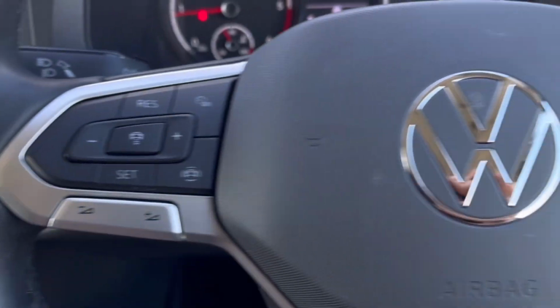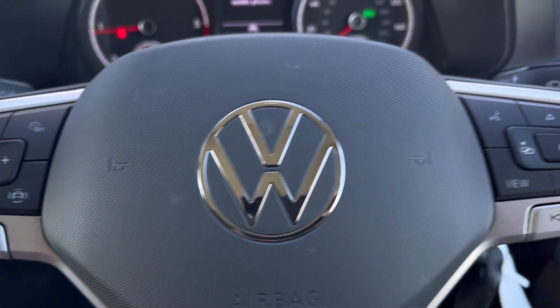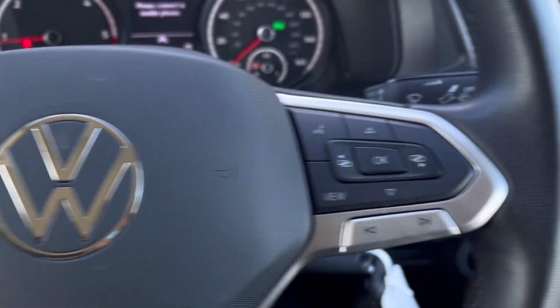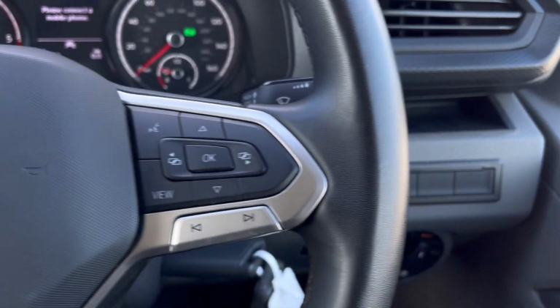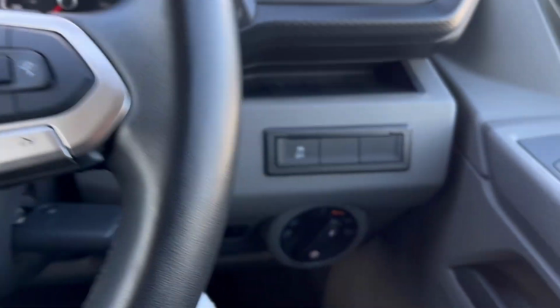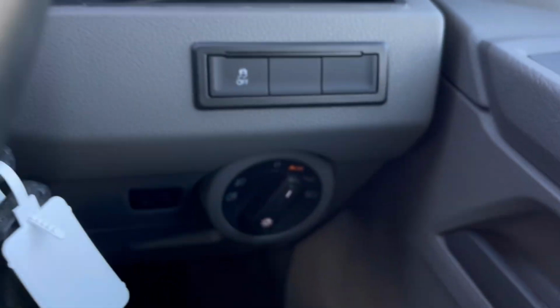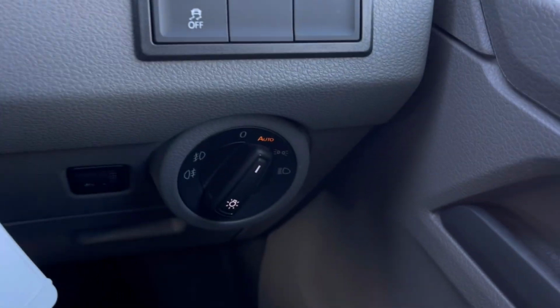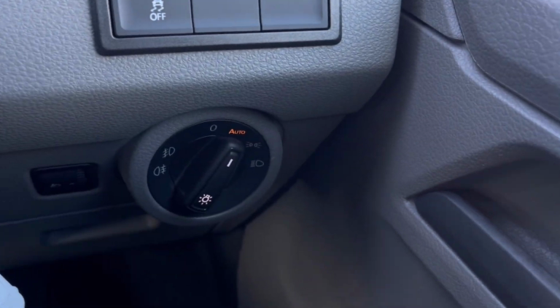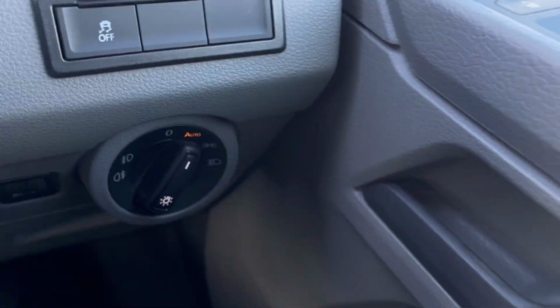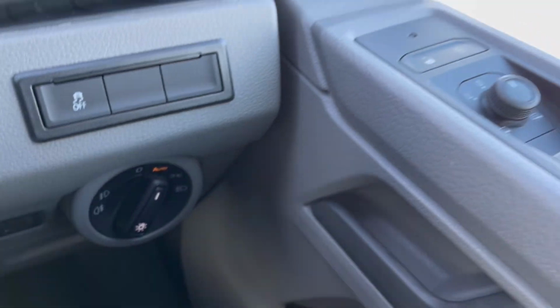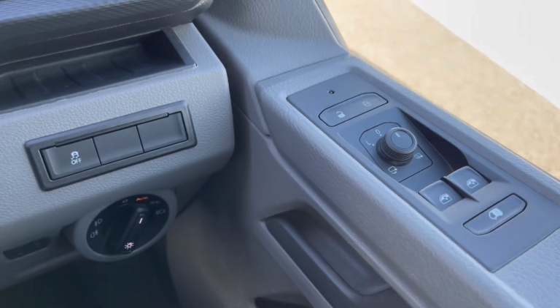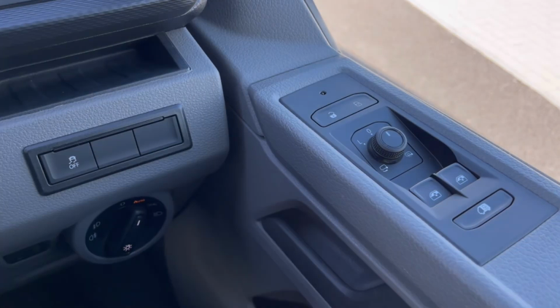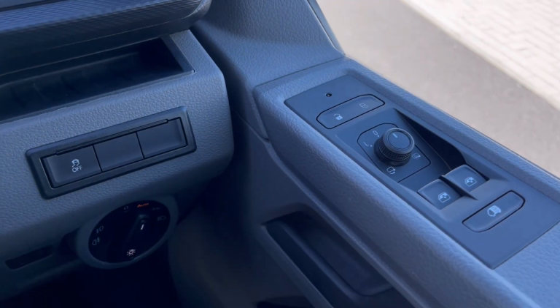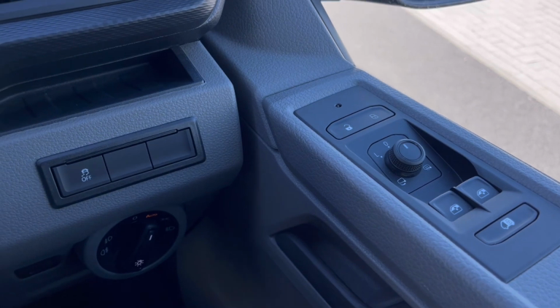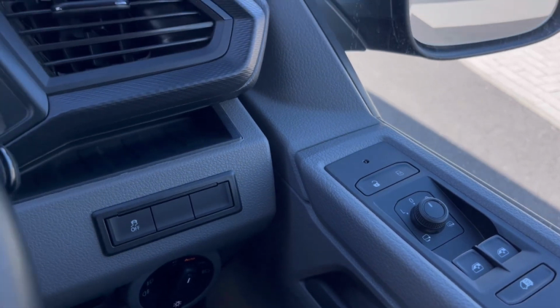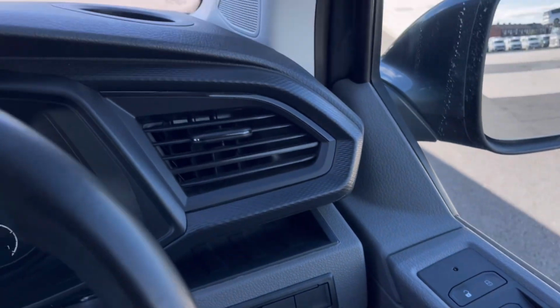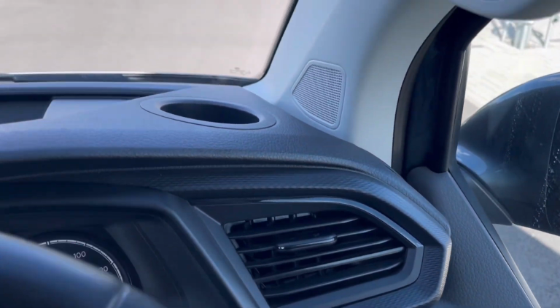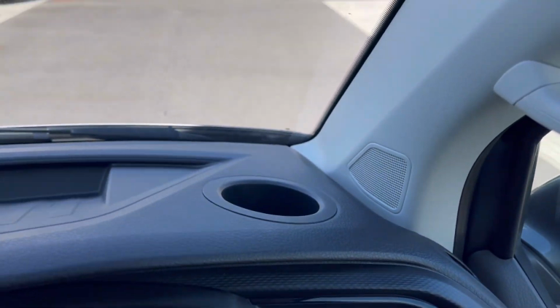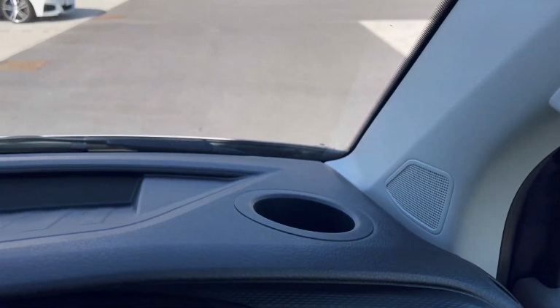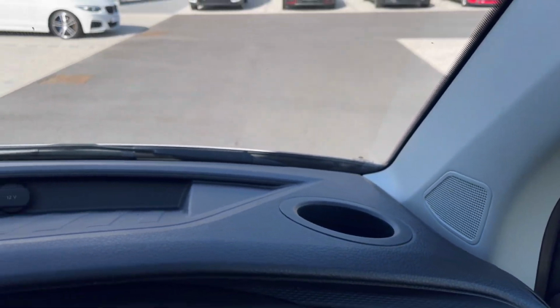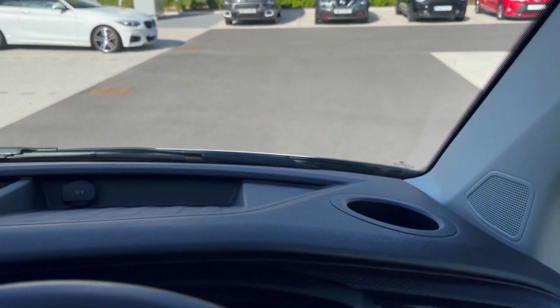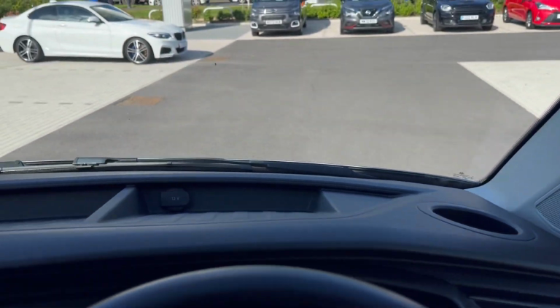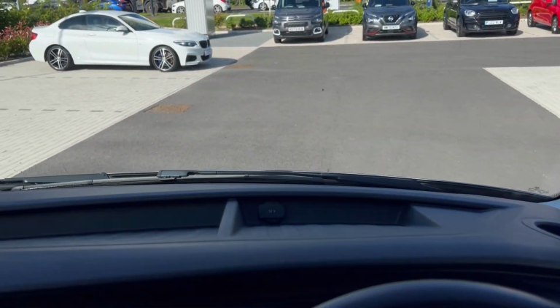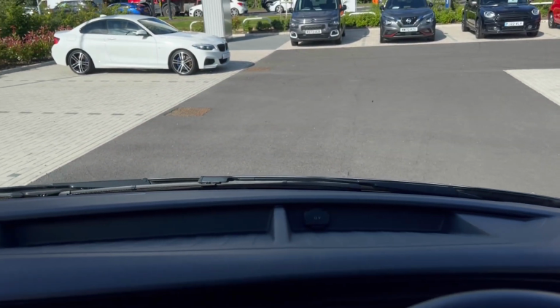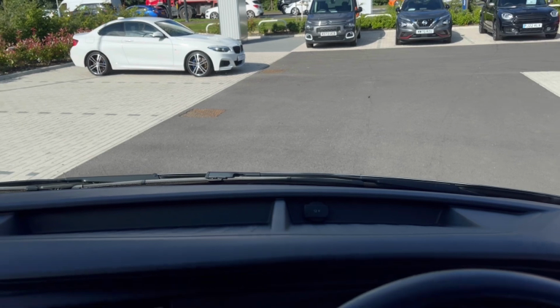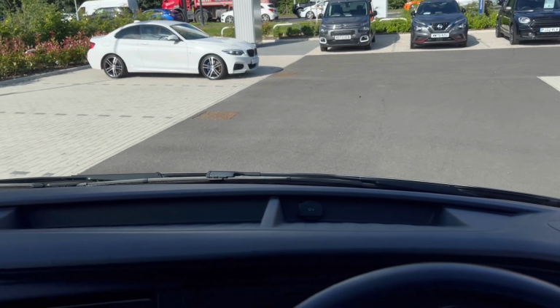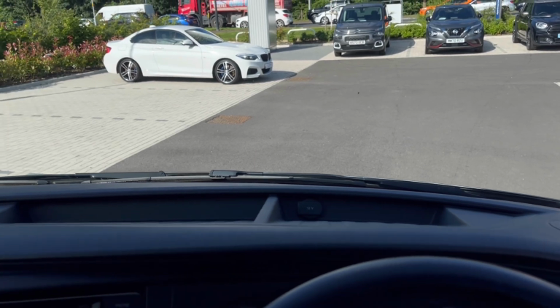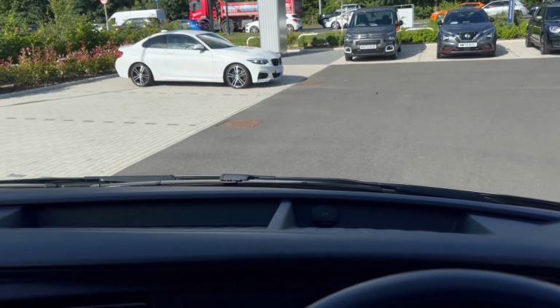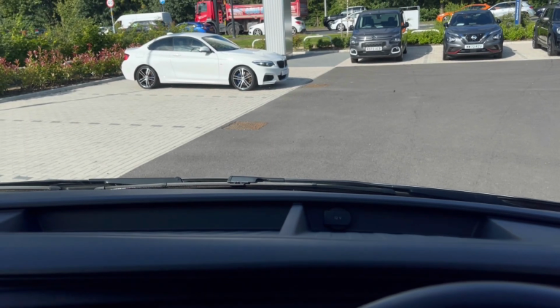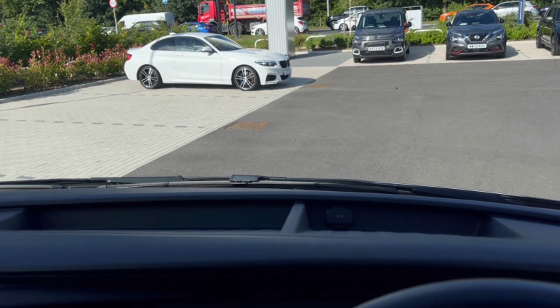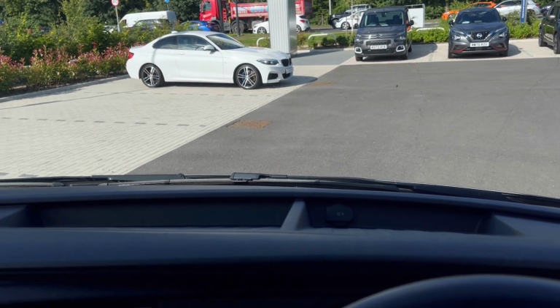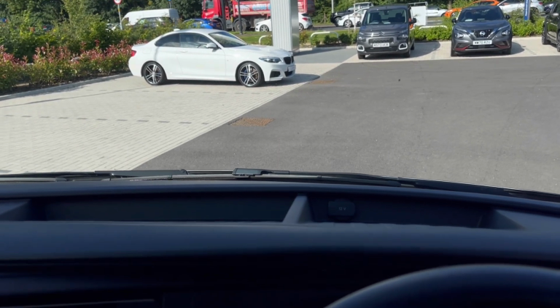Inside the vehicle you'll notice the multifunction steering wheel, and we also have automatic headlights, ensuring you're equipped at all times. There are also controls on the driver's door, and just above the steering wheel there's a cup holder and plenty of storage space.